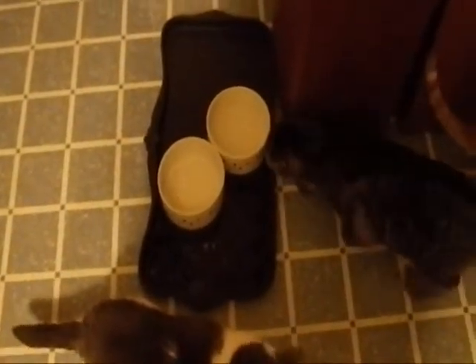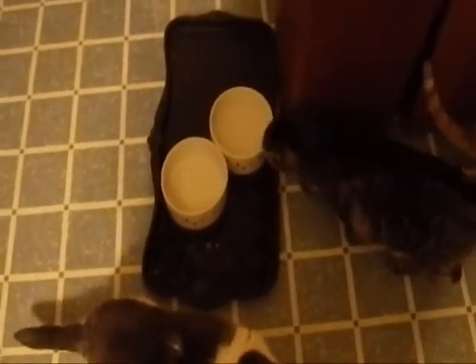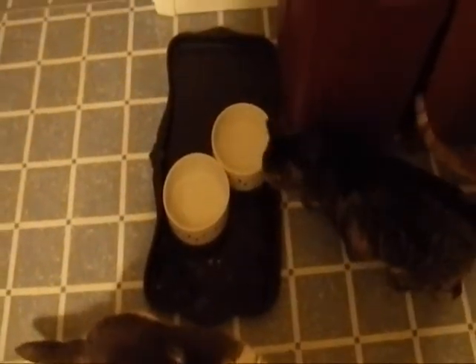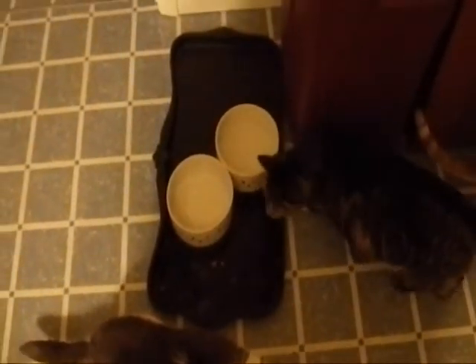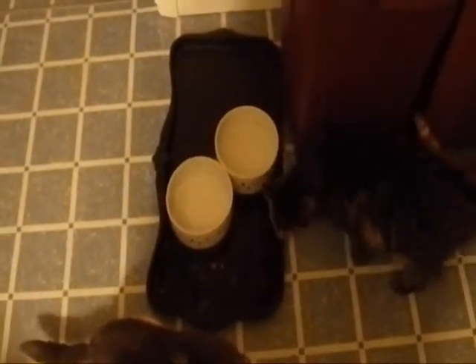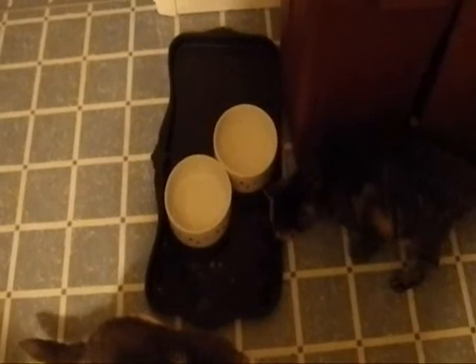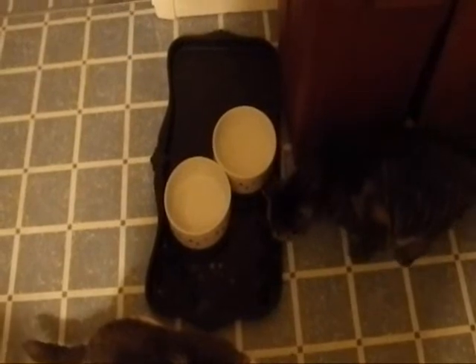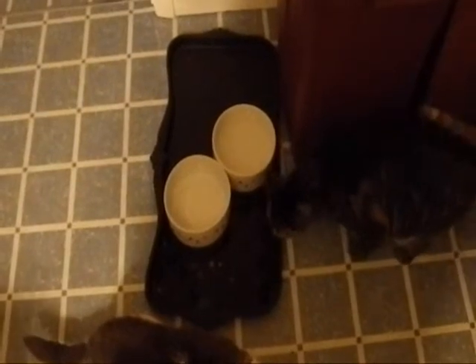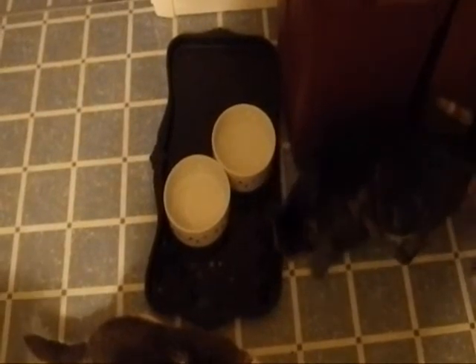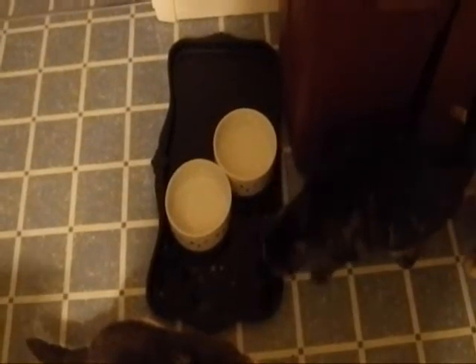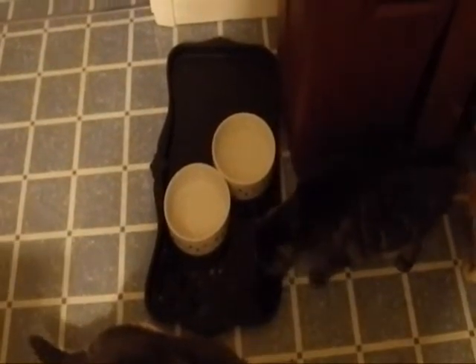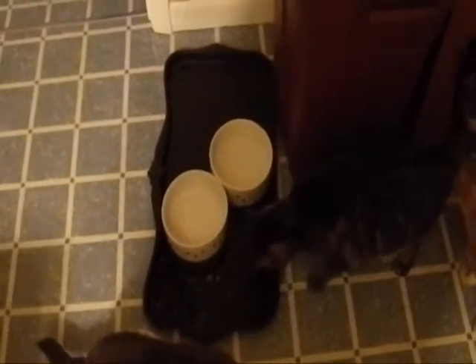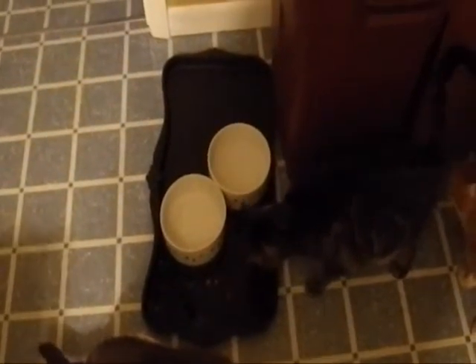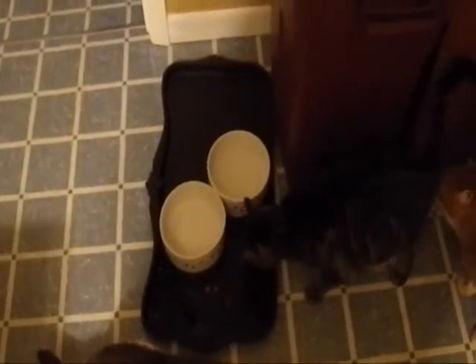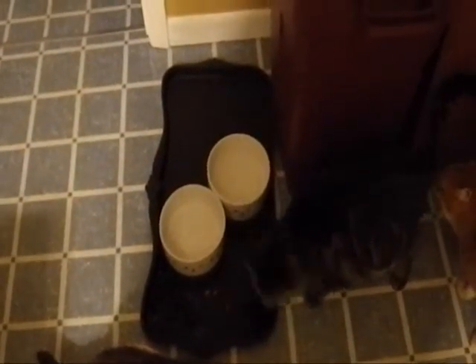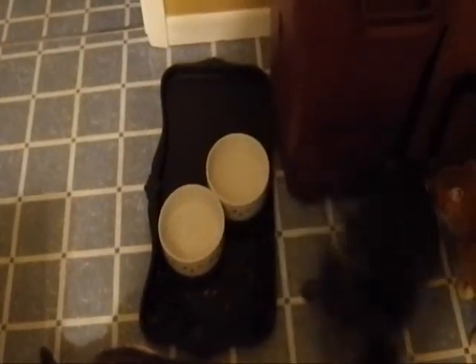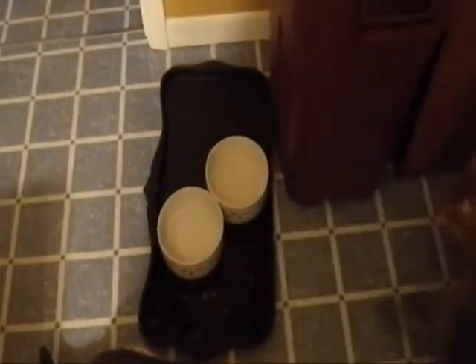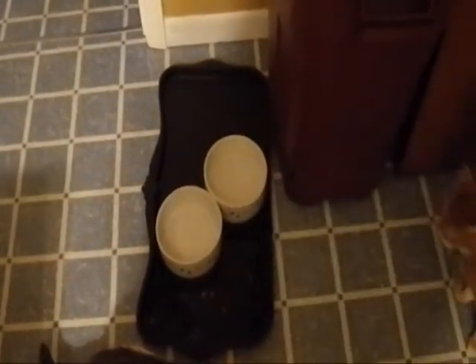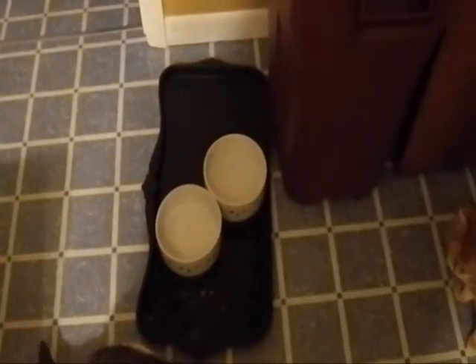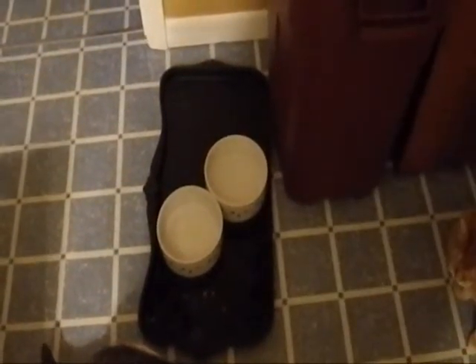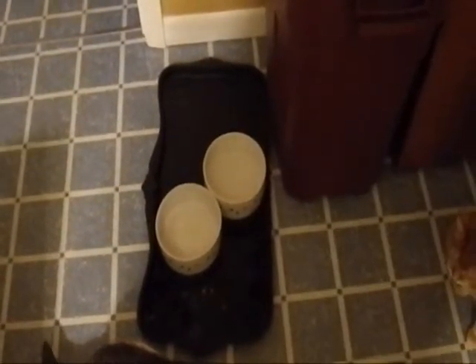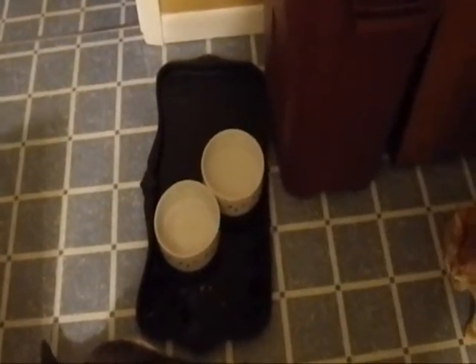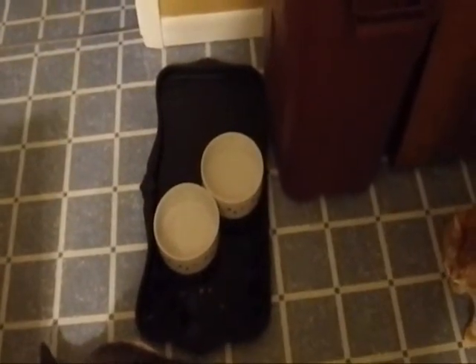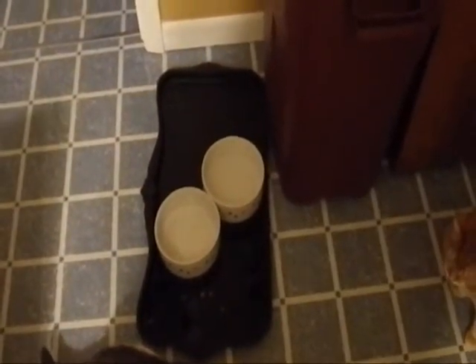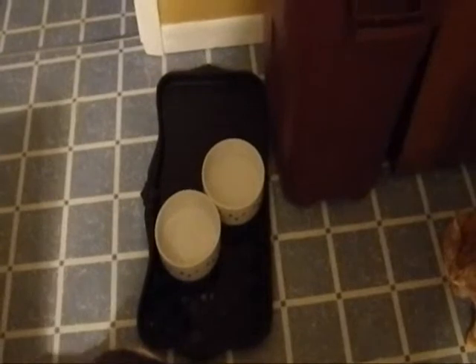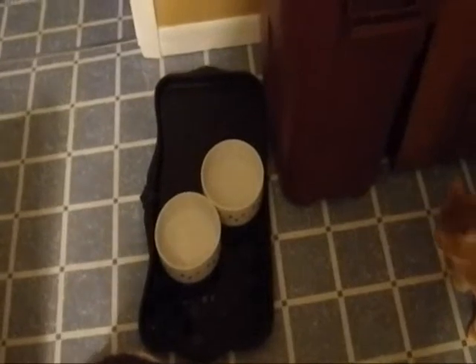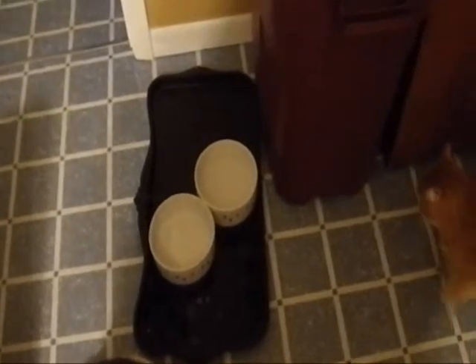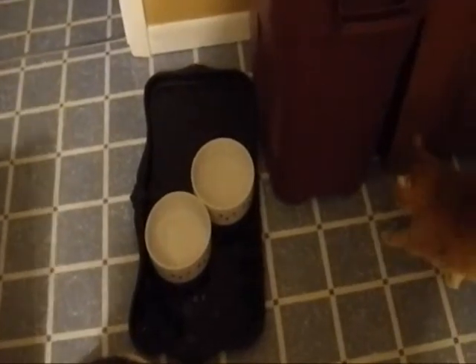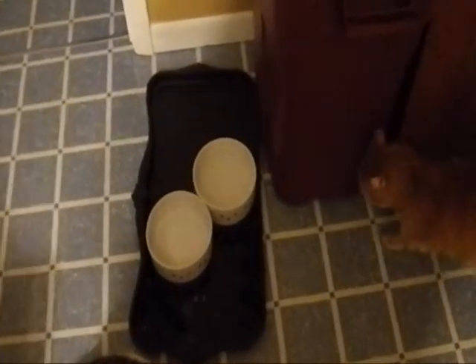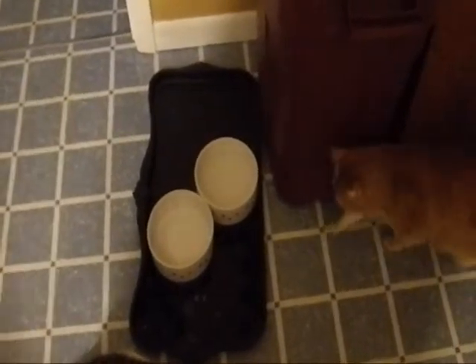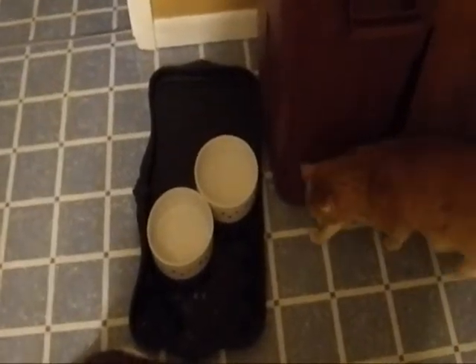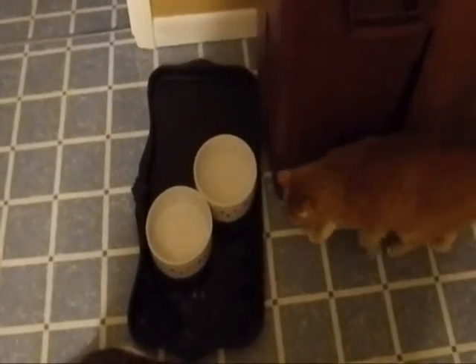You'll note that they're in a tray — in a tray in an attempt to keep him from spilling water everywhere. This often fails because not only is he strong enough to move the bowls themselves,